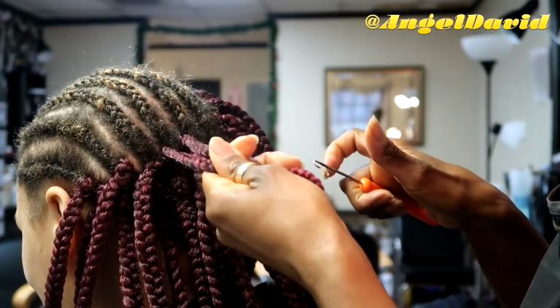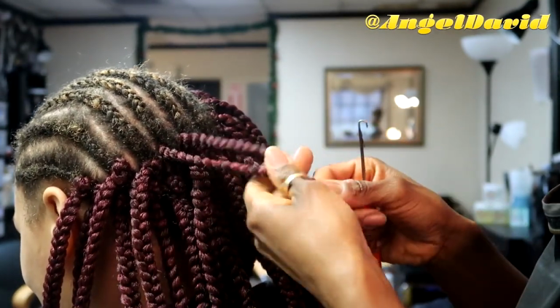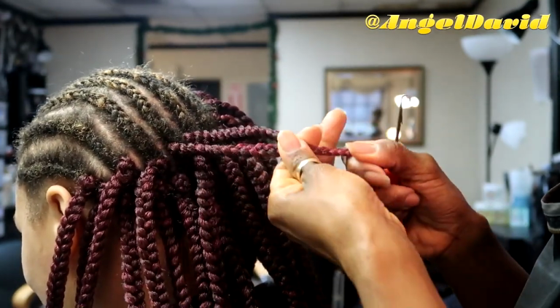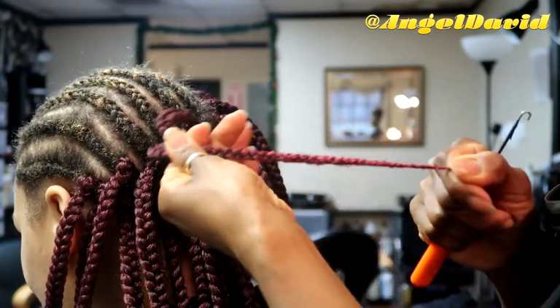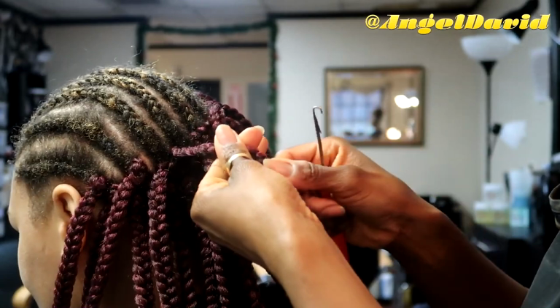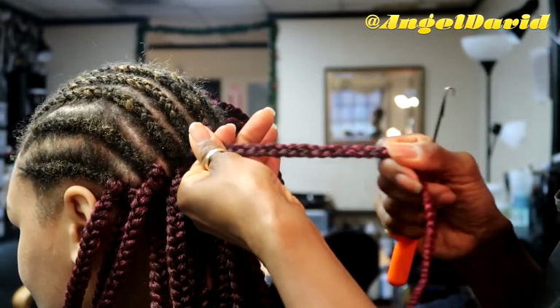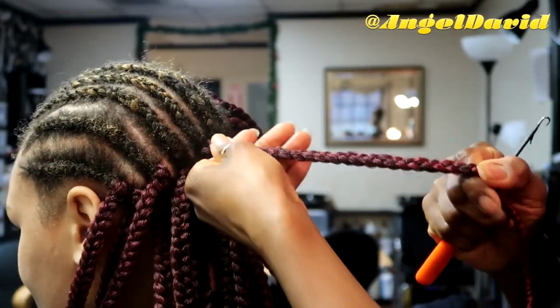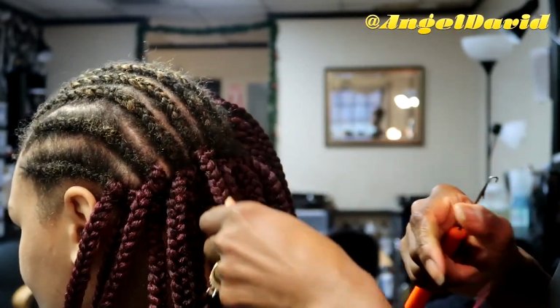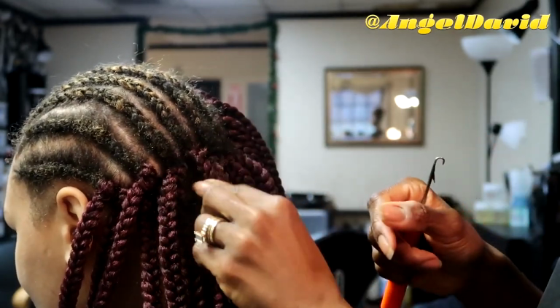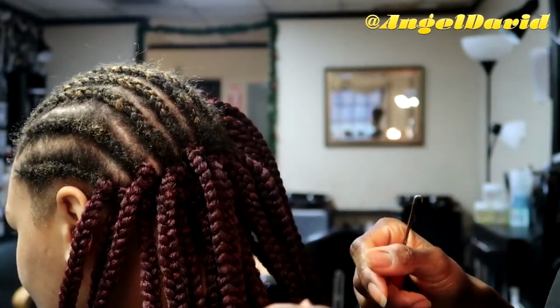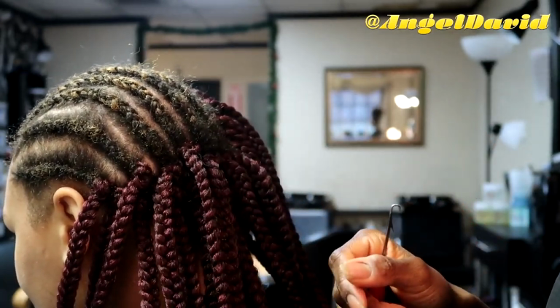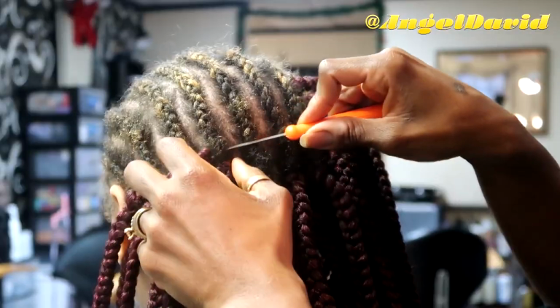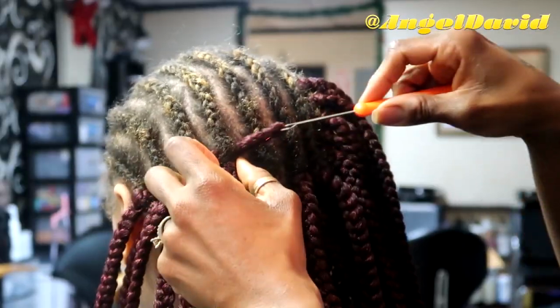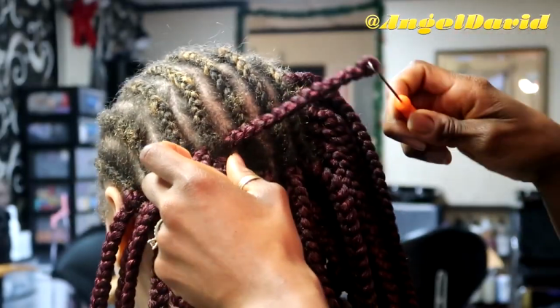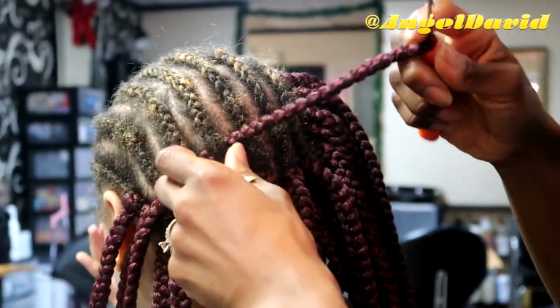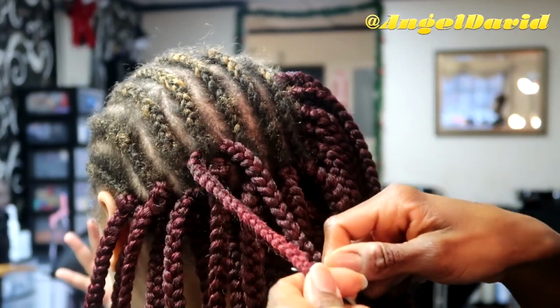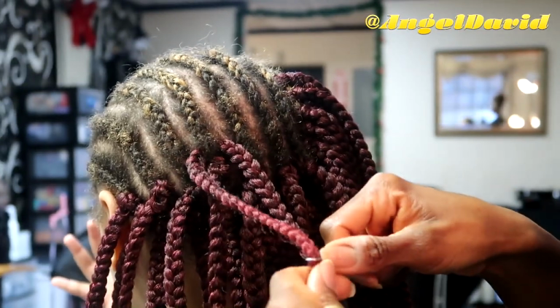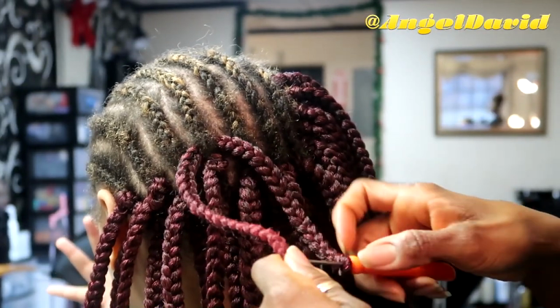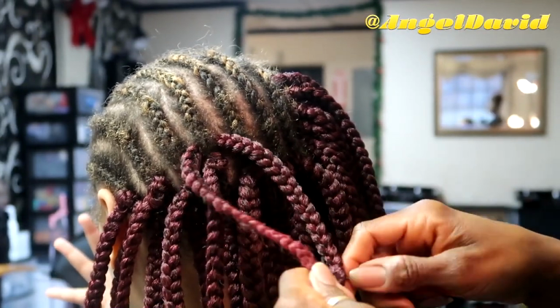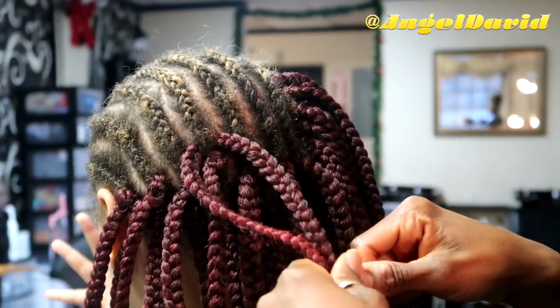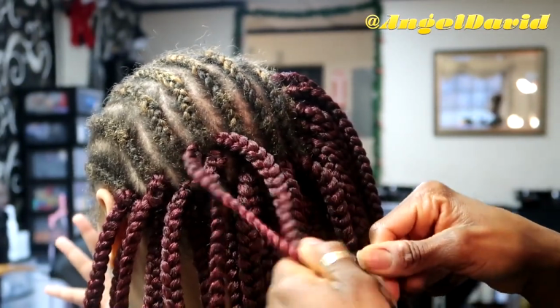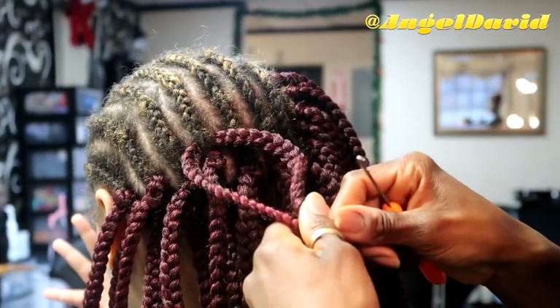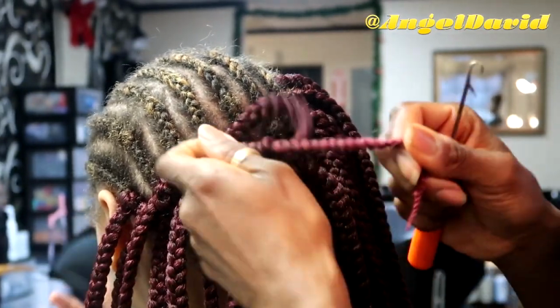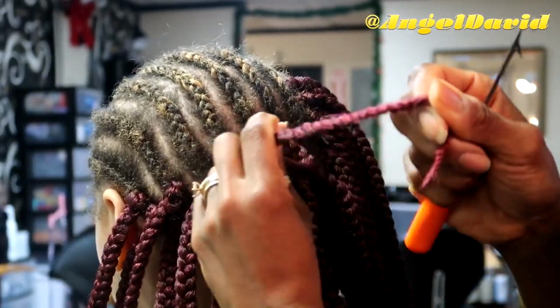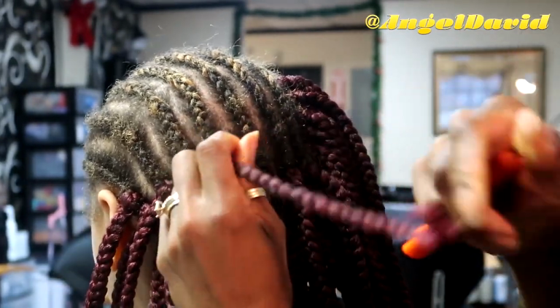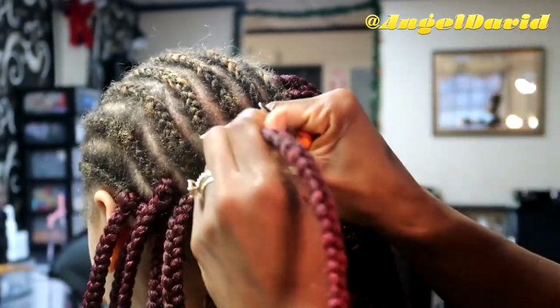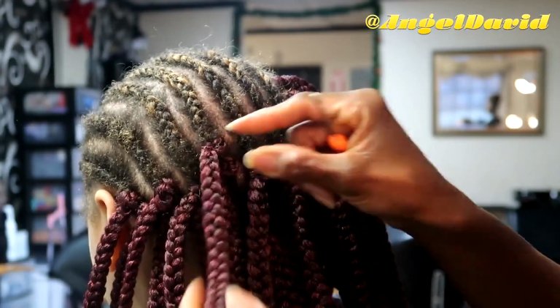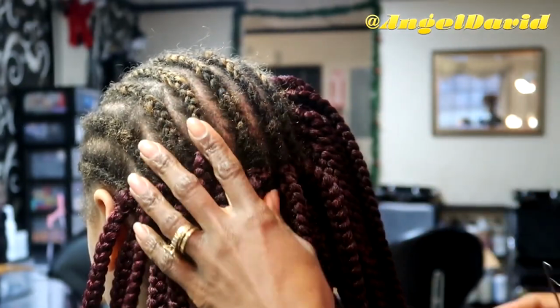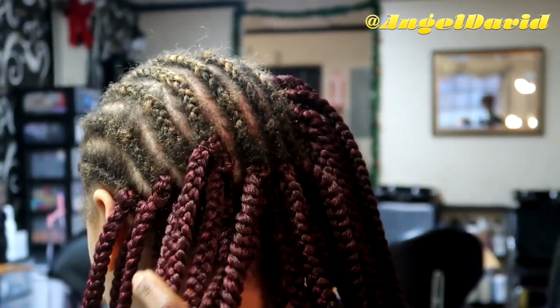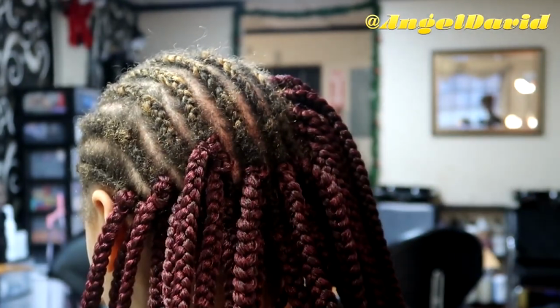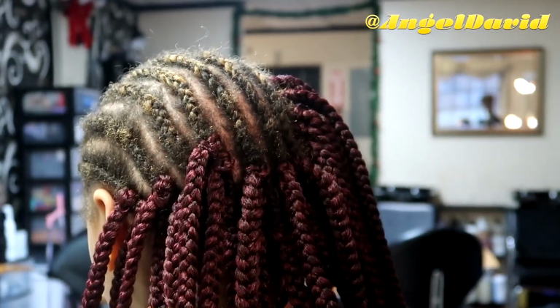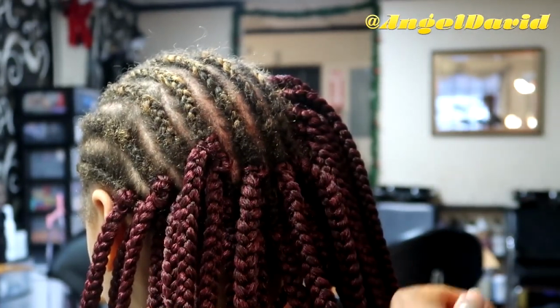I close the latch, then pull it through all the way, and then just tighten the braid — and that's it! It's so easy and so fast to do, and I'm going to show you a few more times.